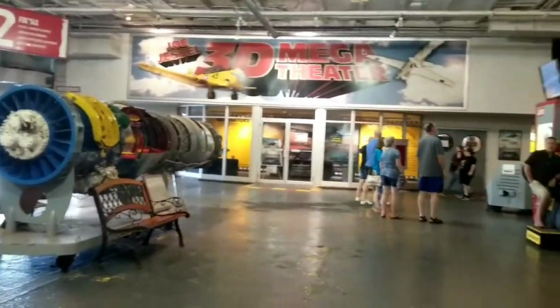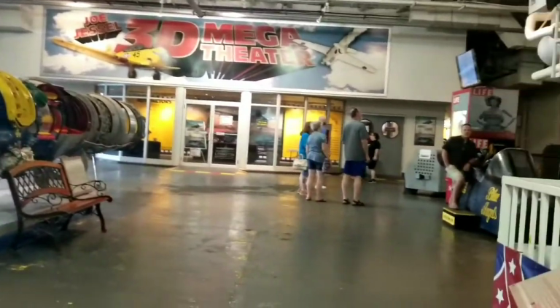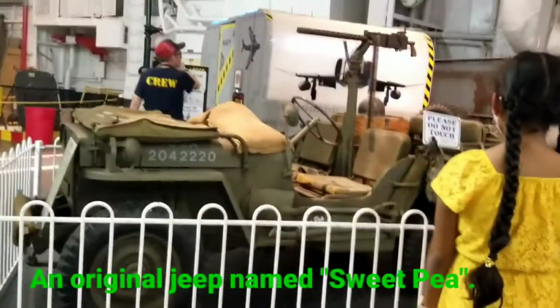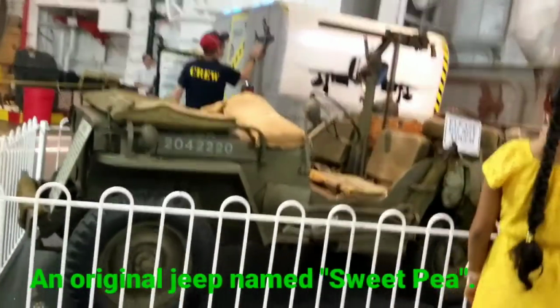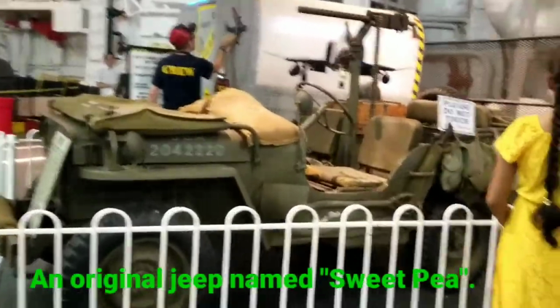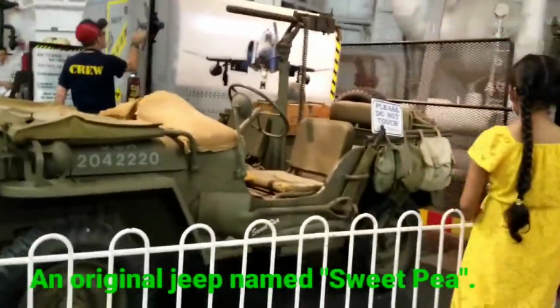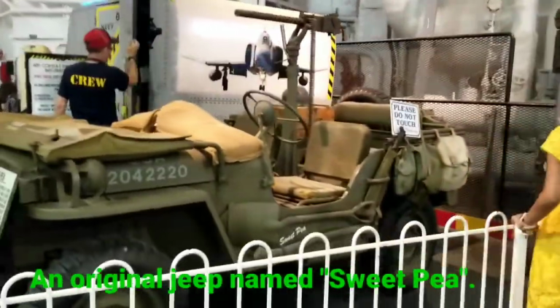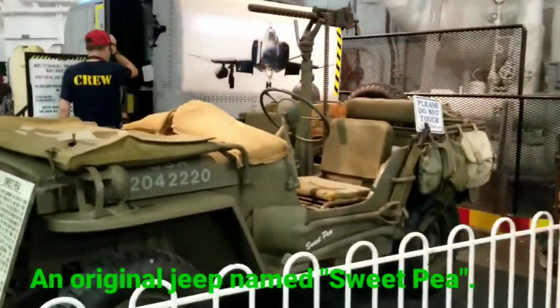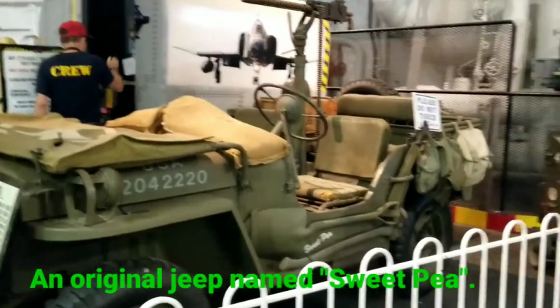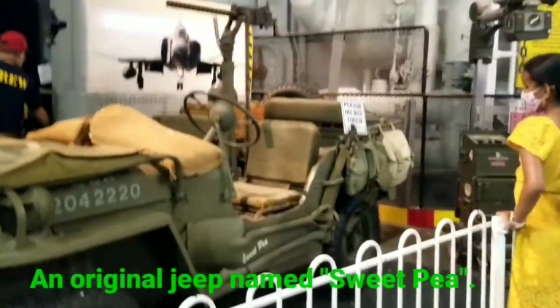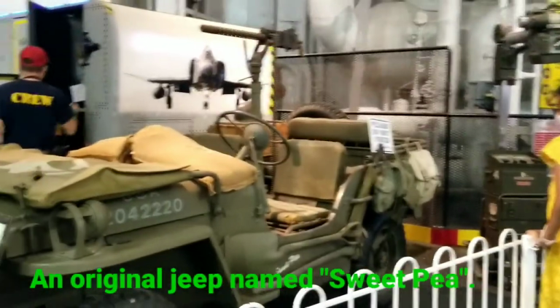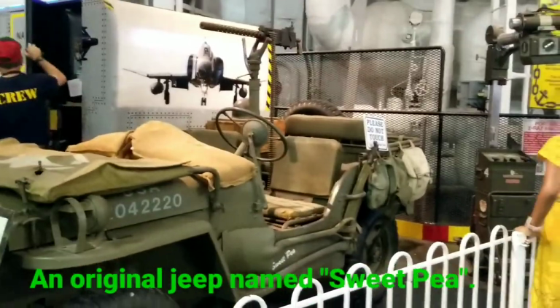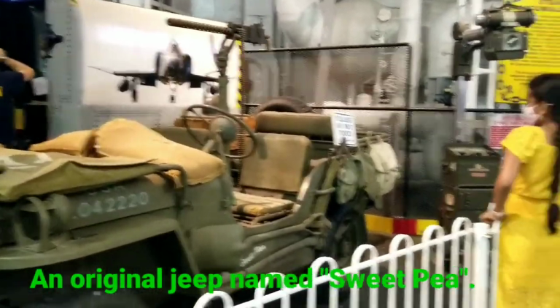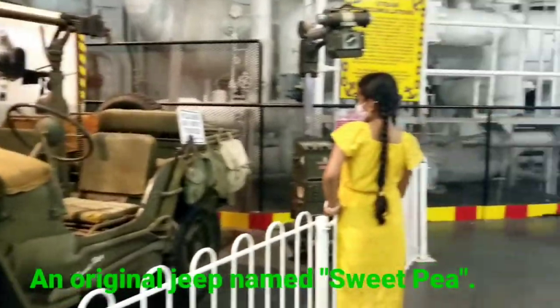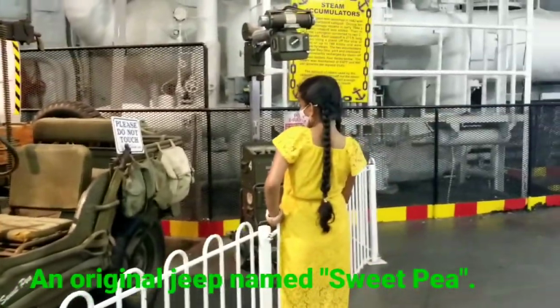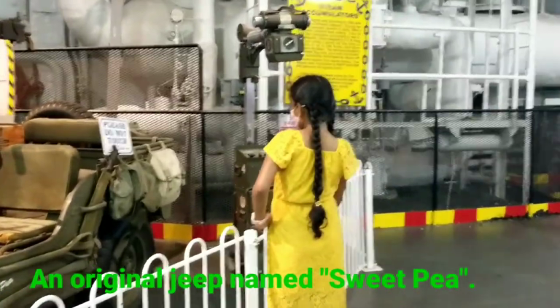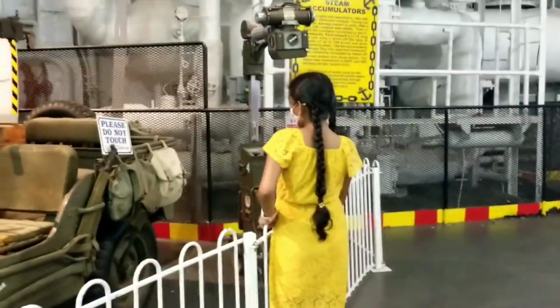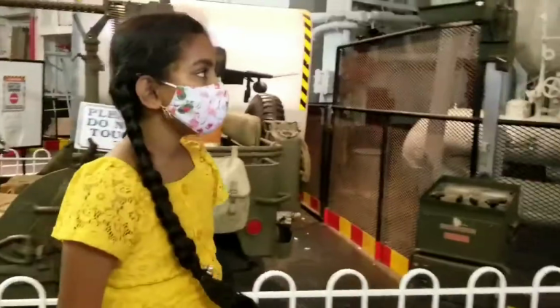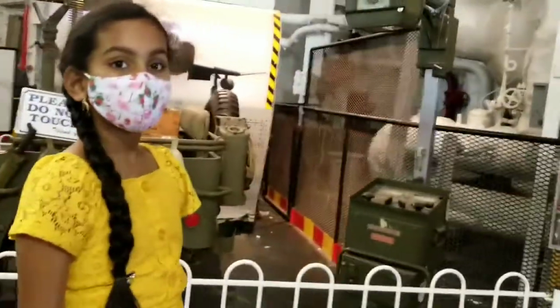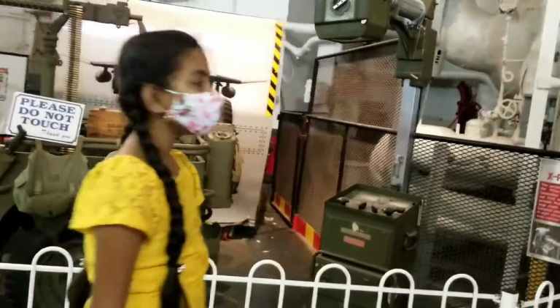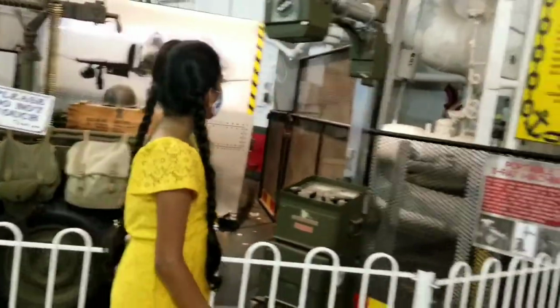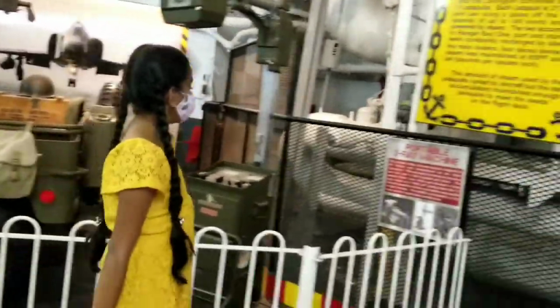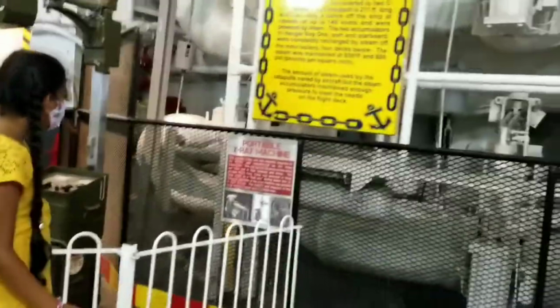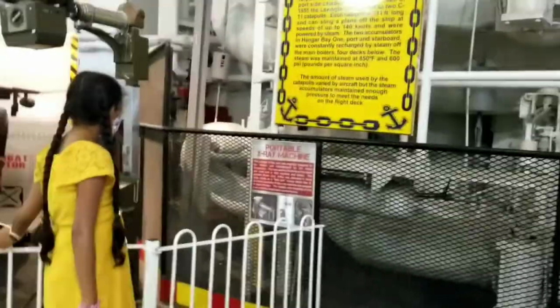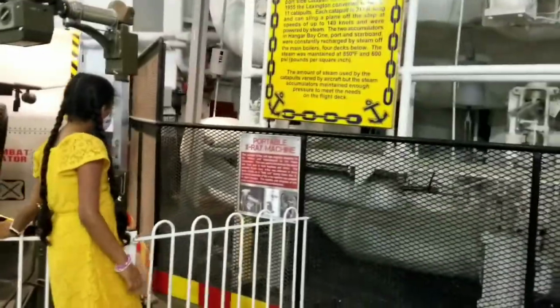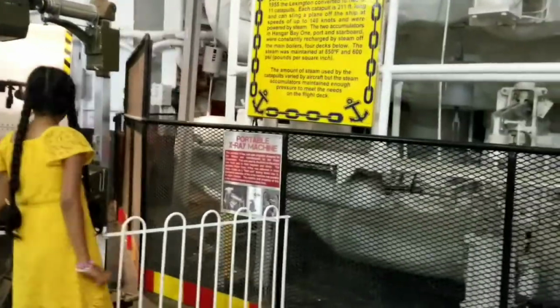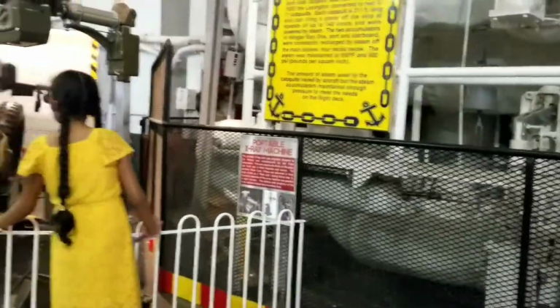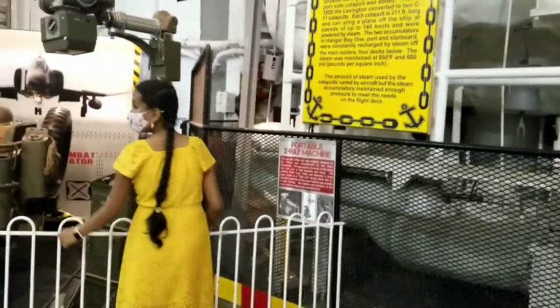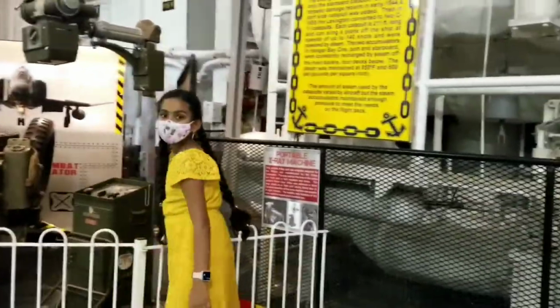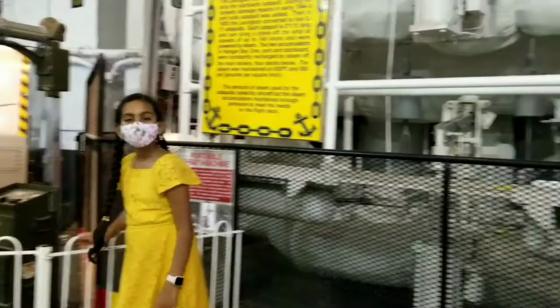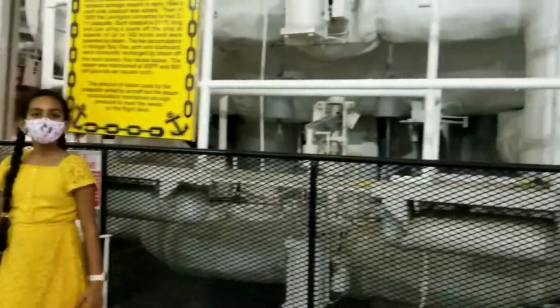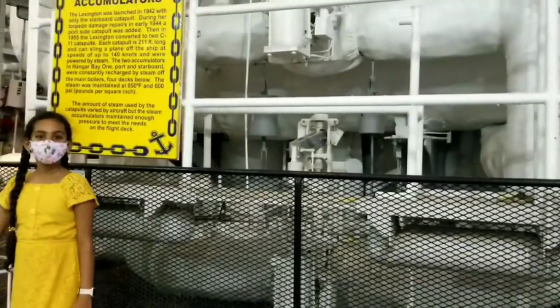Before the ship was decommissioned, the crew daily consumed 660 pounds of meat, 164 gallons of milk, and 97 dozen eggs. That is a lot of food consumed.